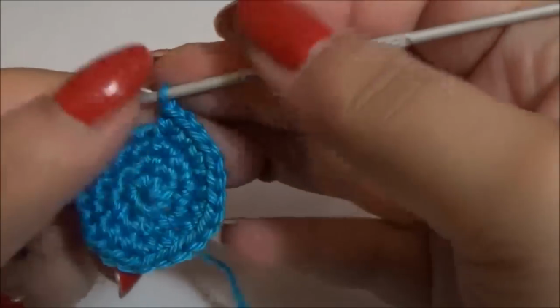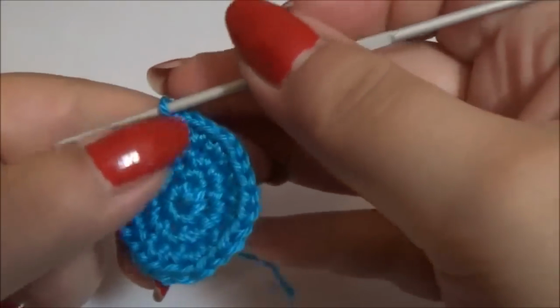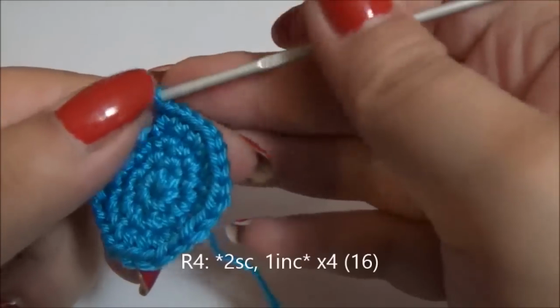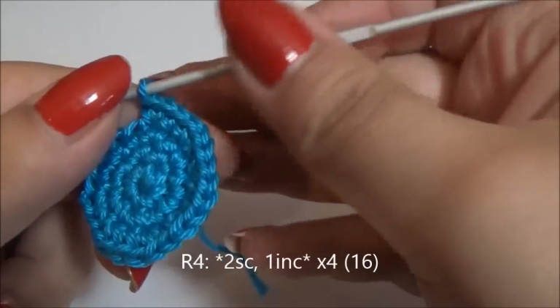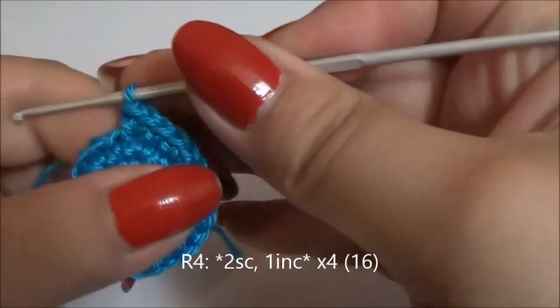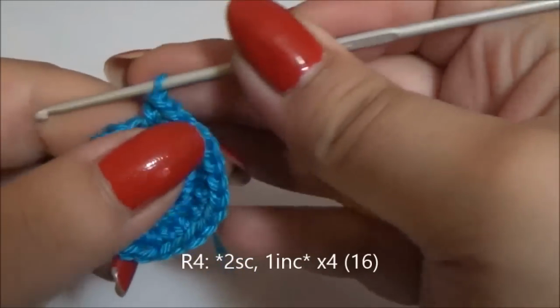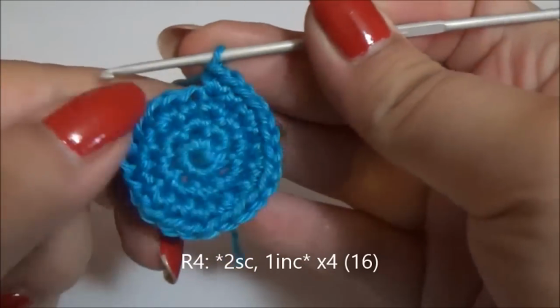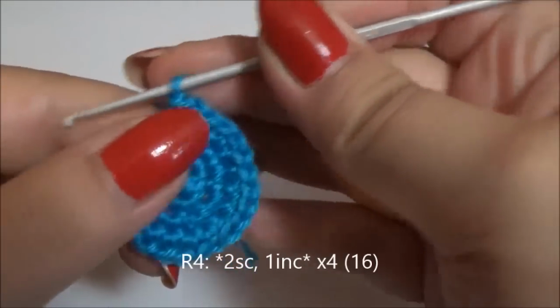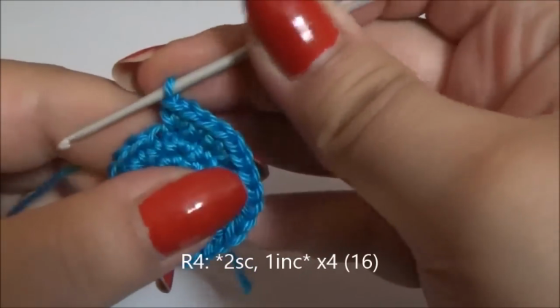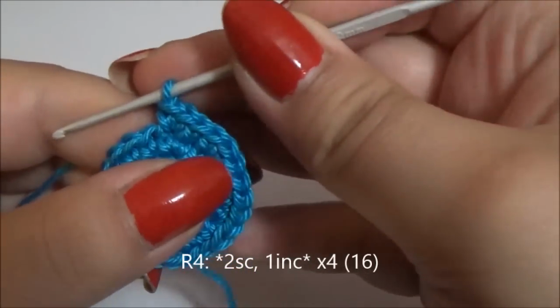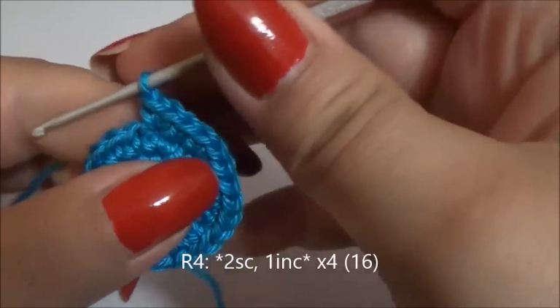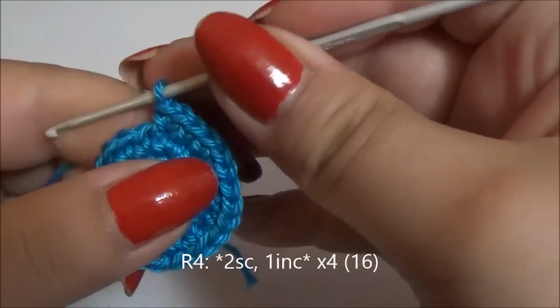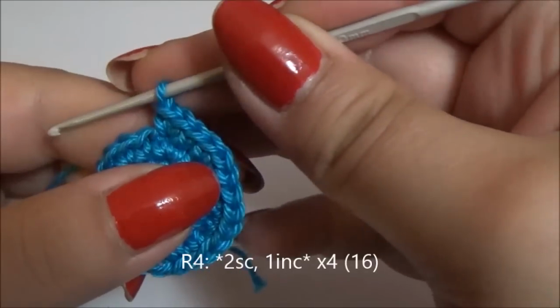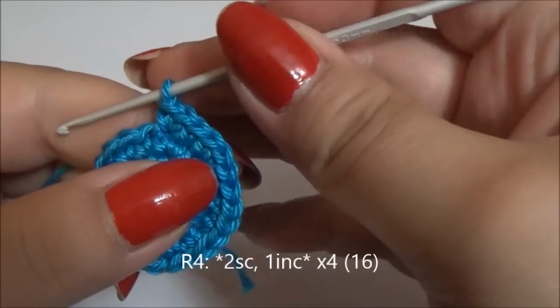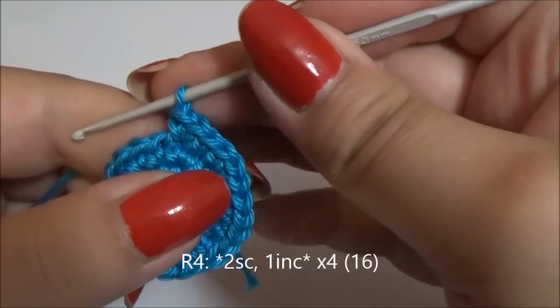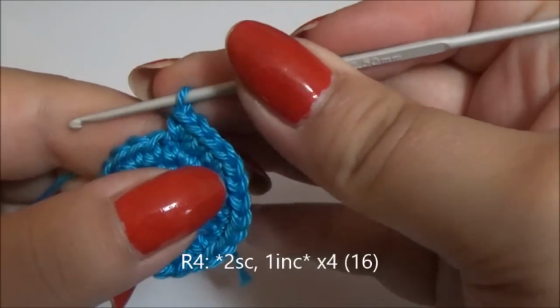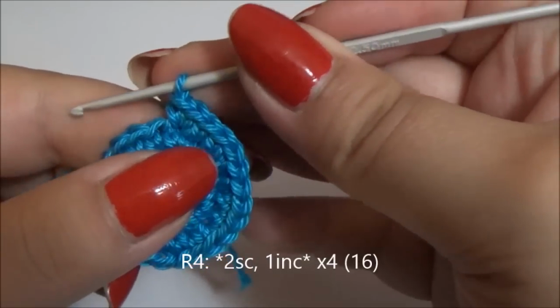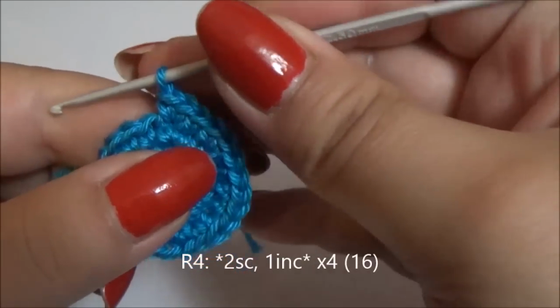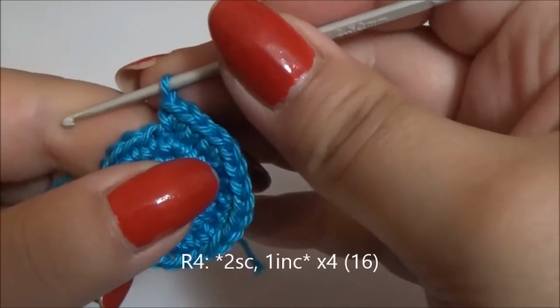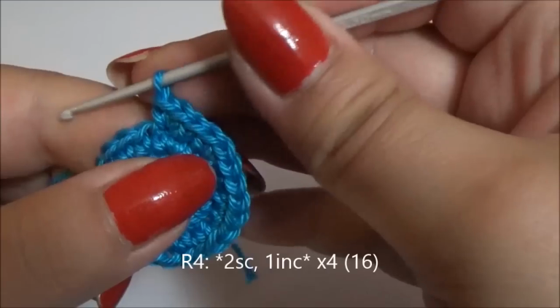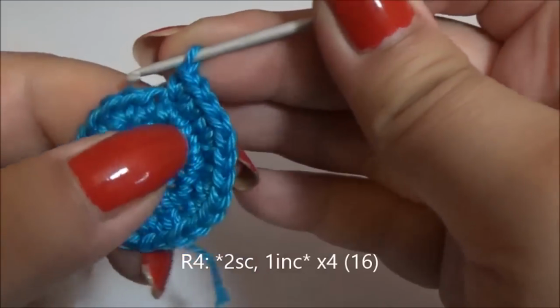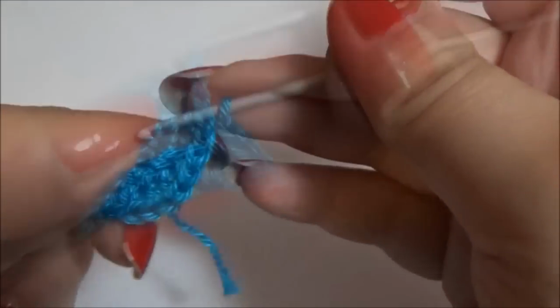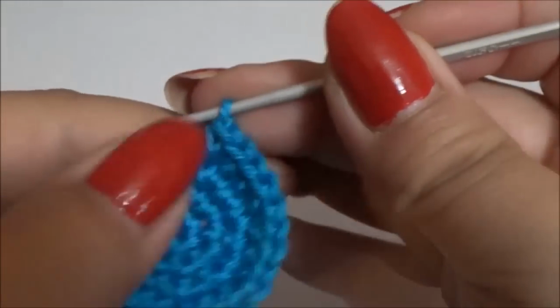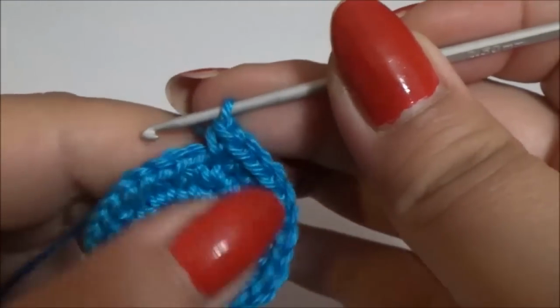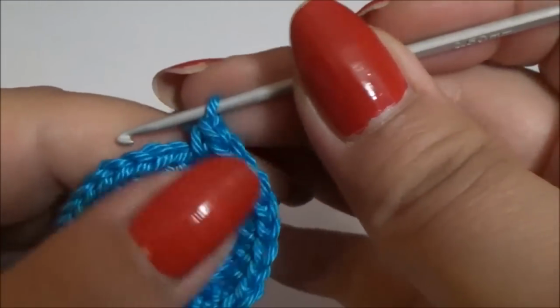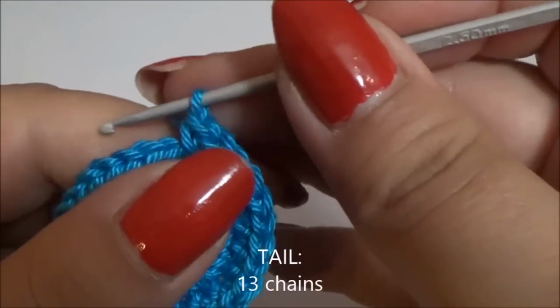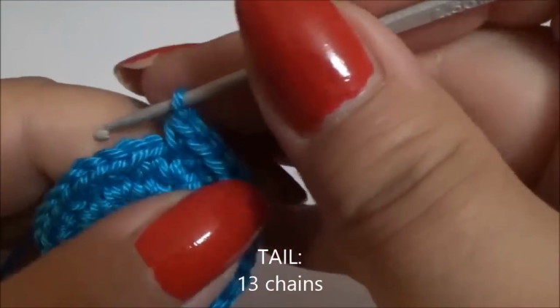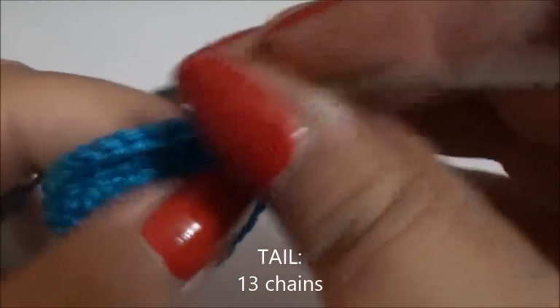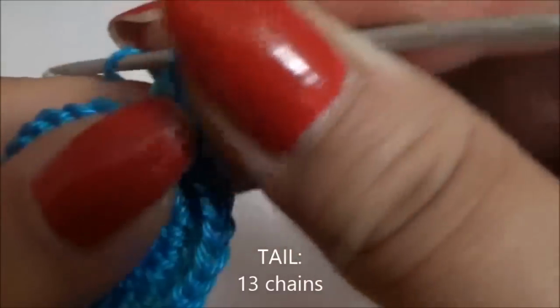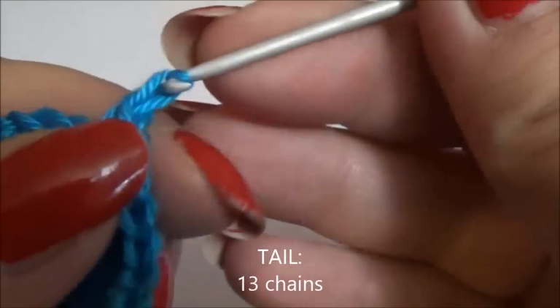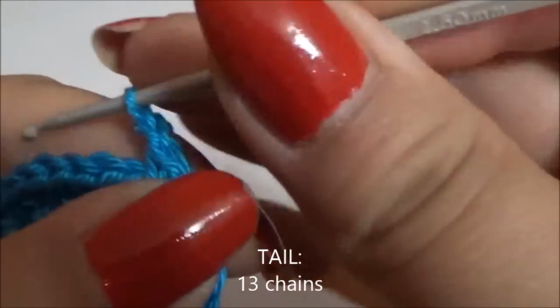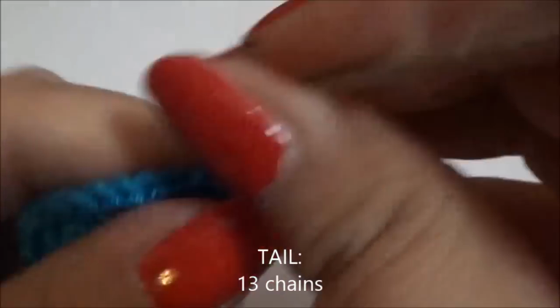Now with 24 single crochet, in the next round work two single crochet and one increase until you reach 16 single crochet. When you have 16 stitches, make 13 chains.